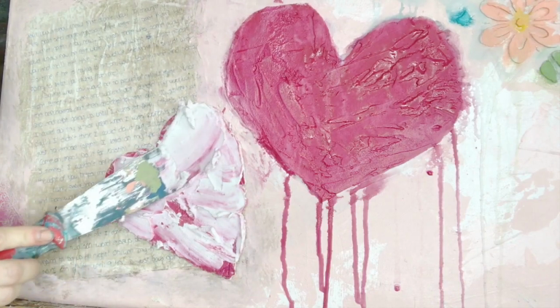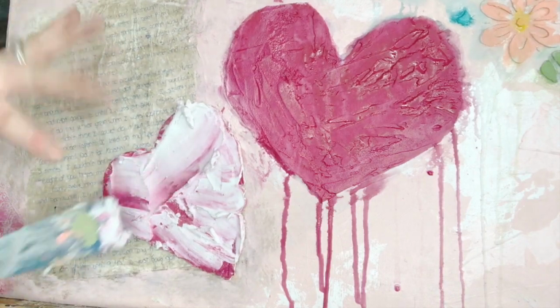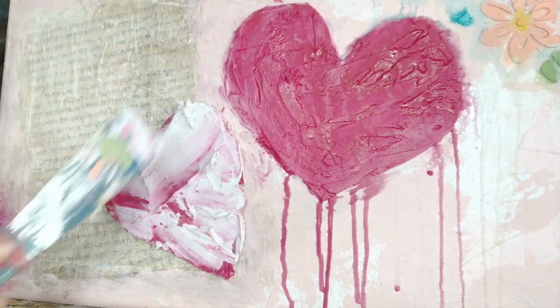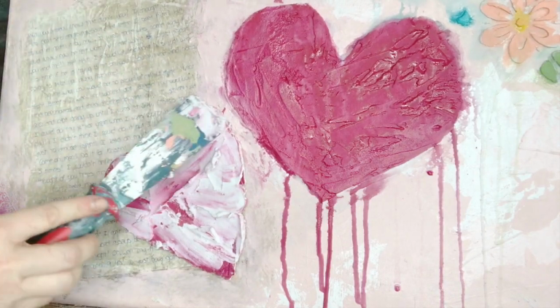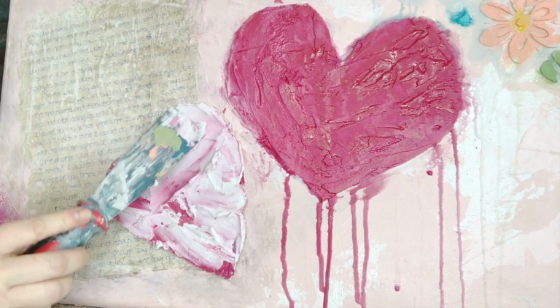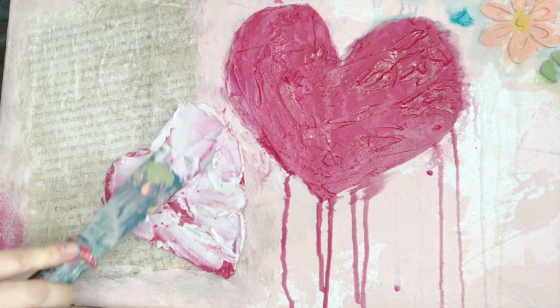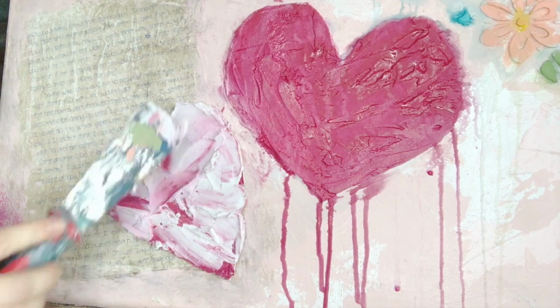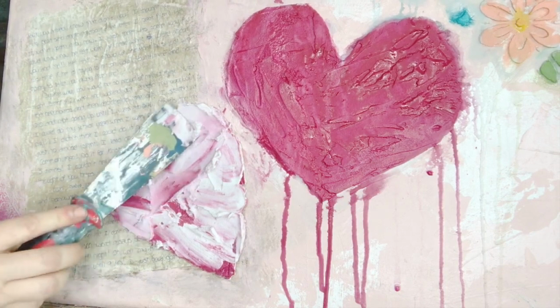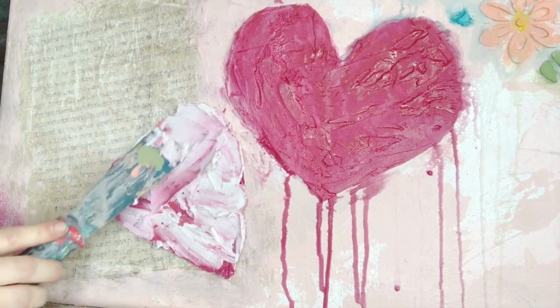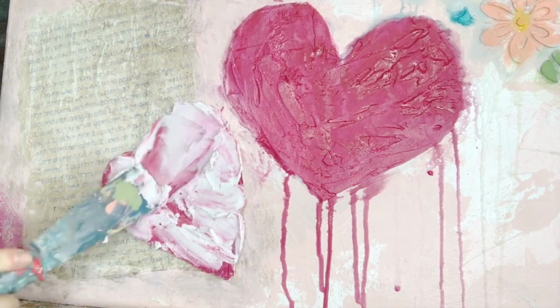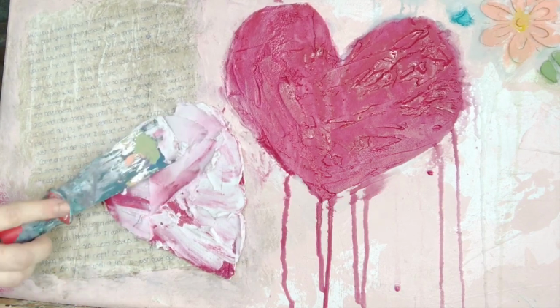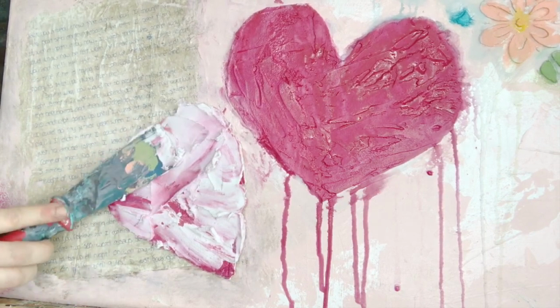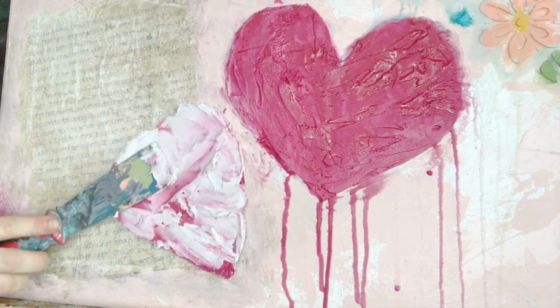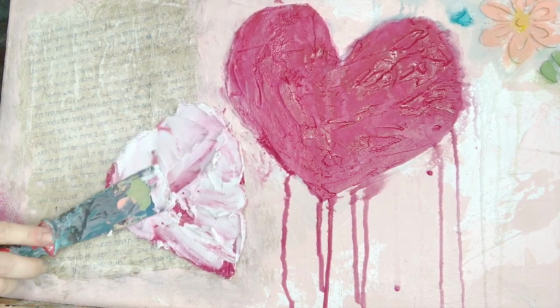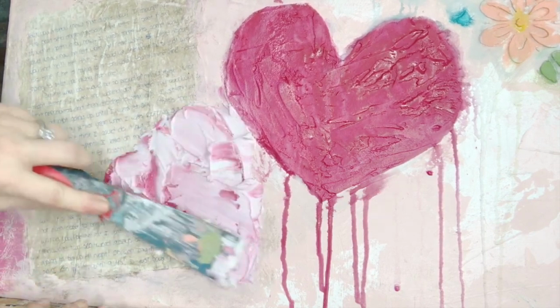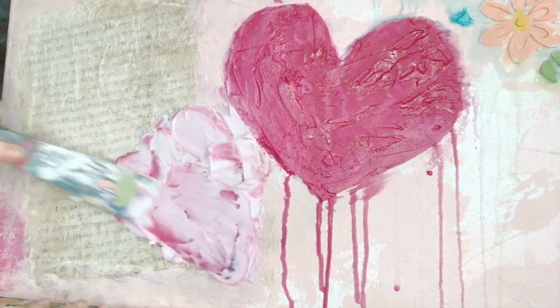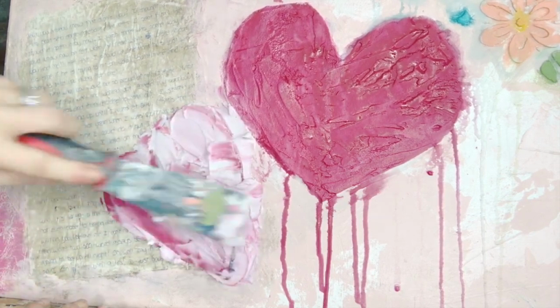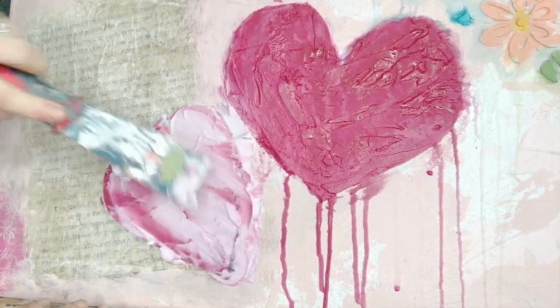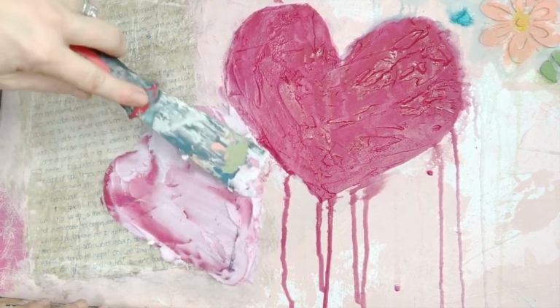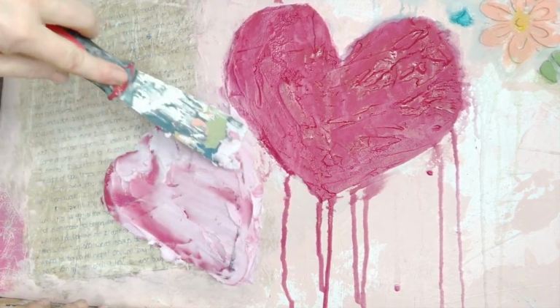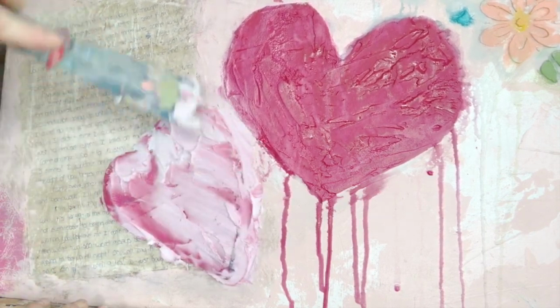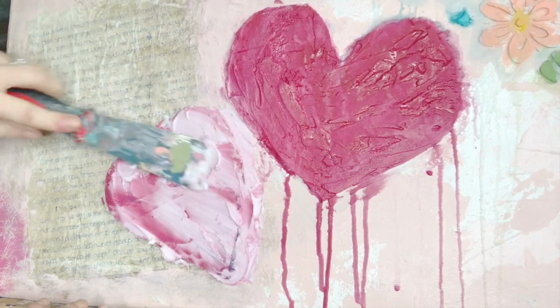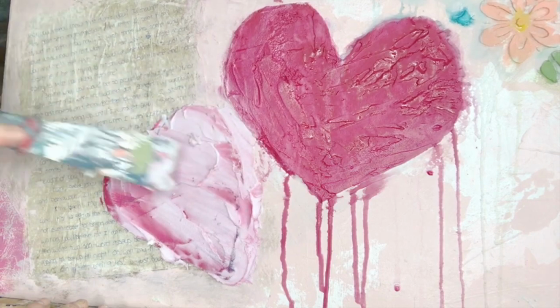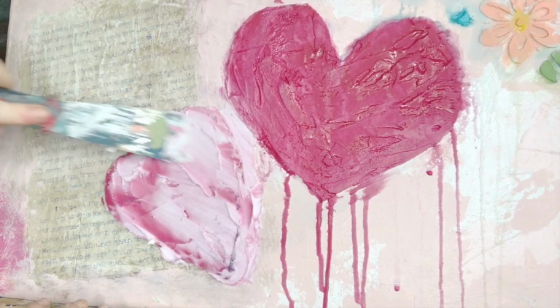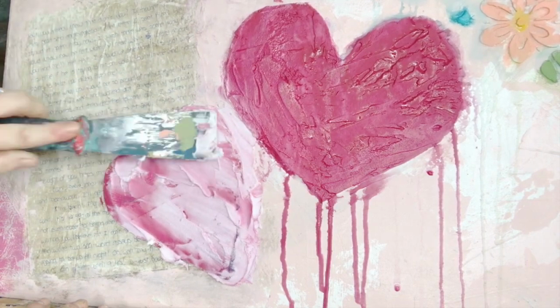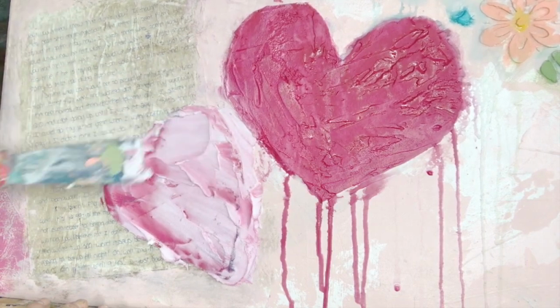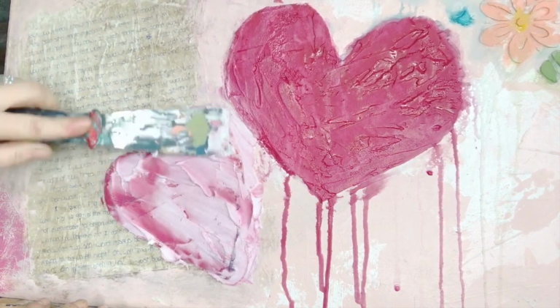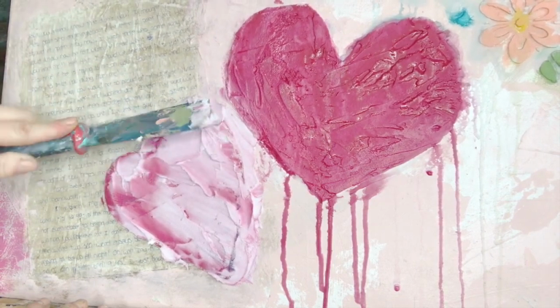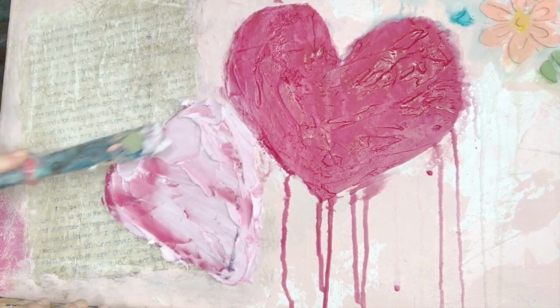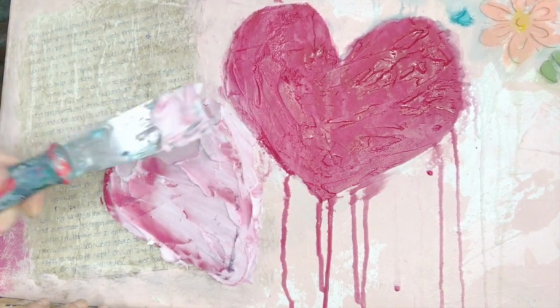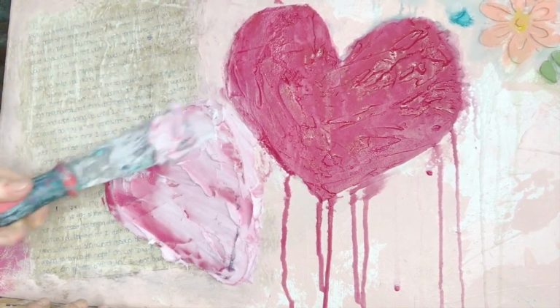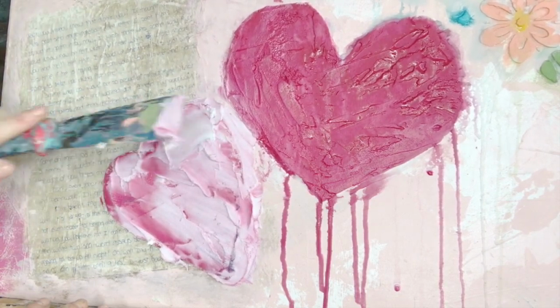What I've got going on here: I just took a cardboard heart and glued it right there over part of the letter, just to create another element of dimension.